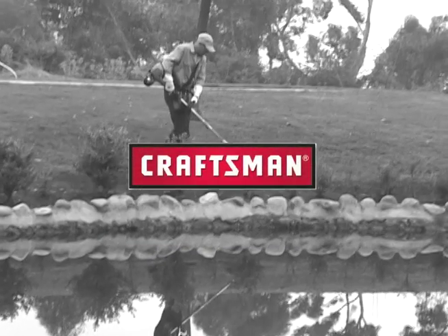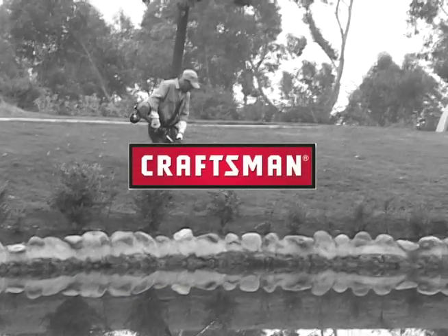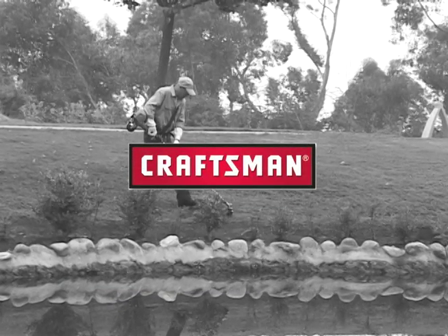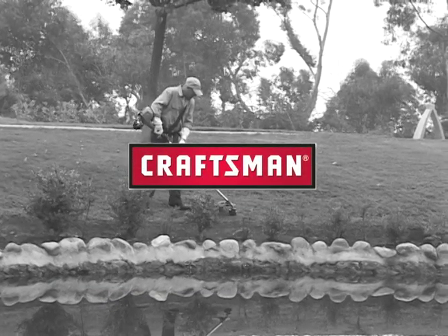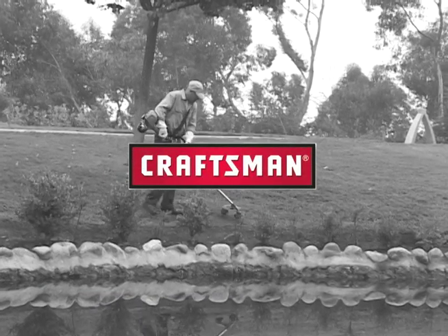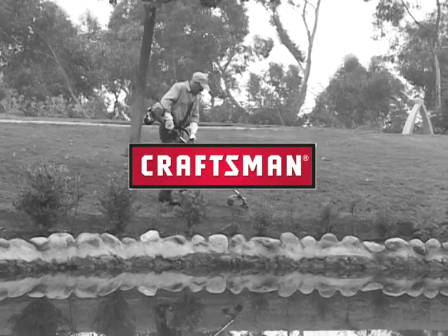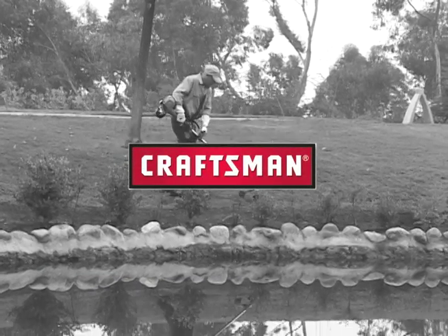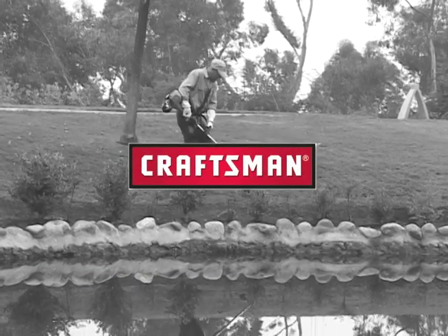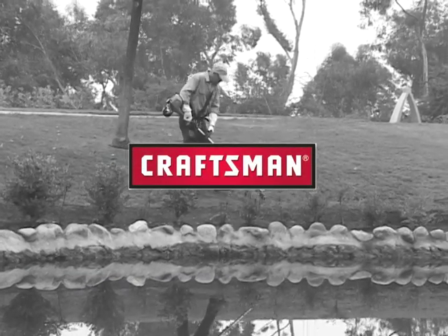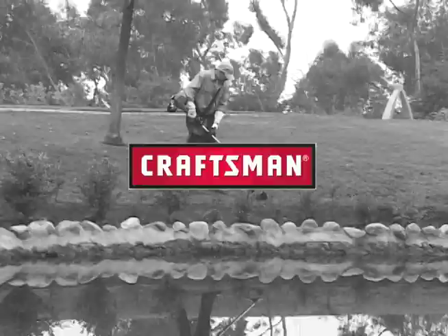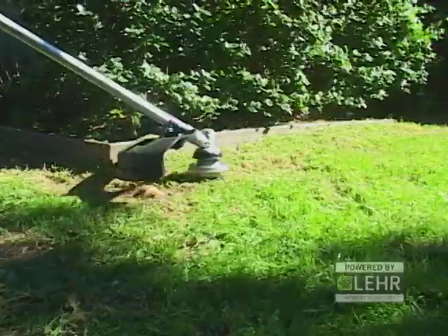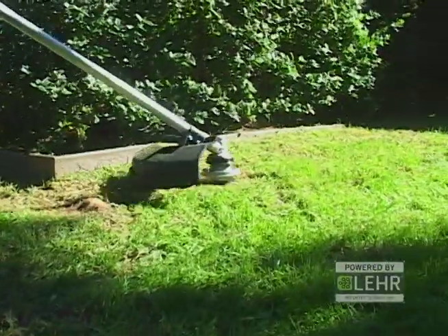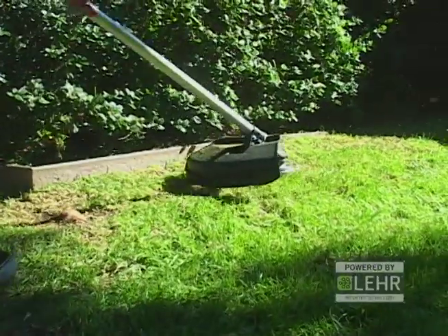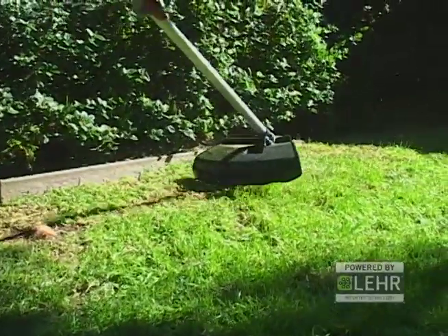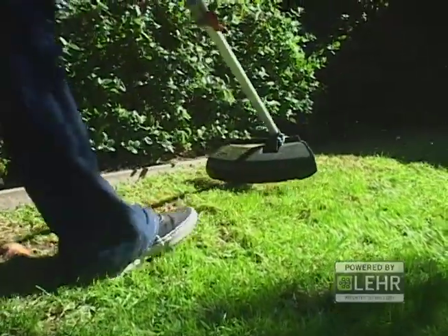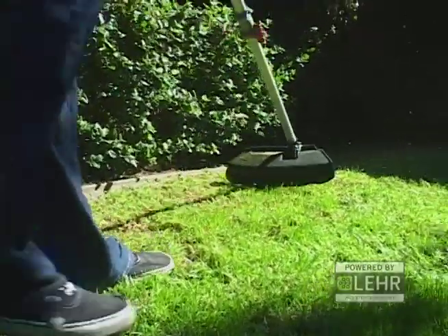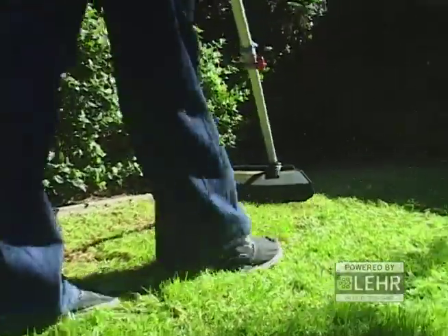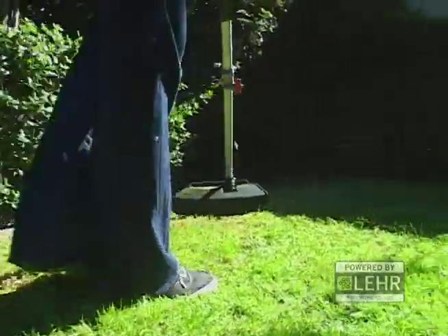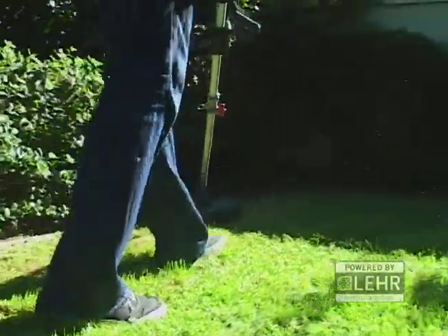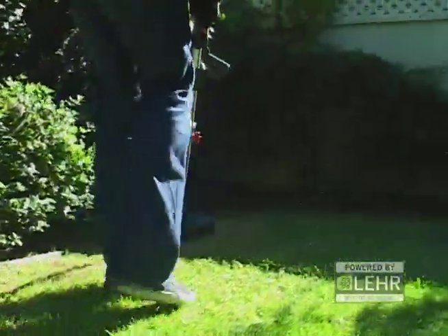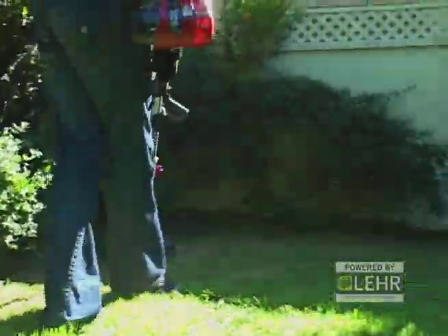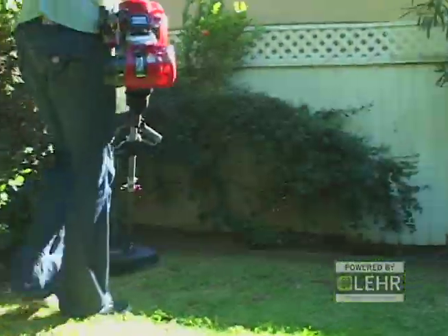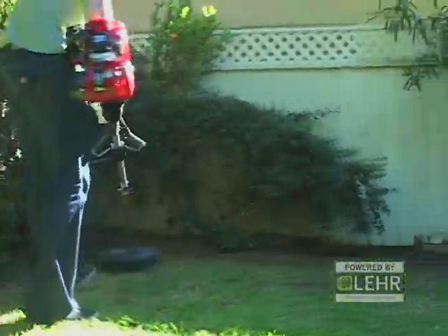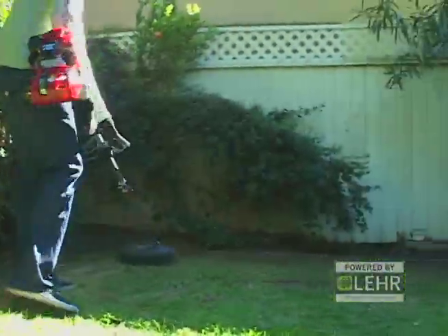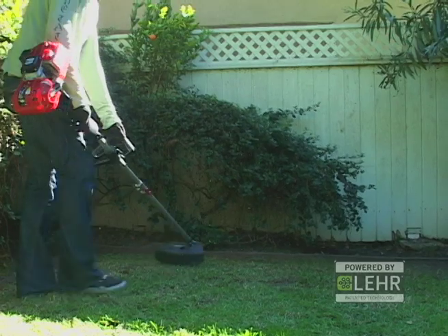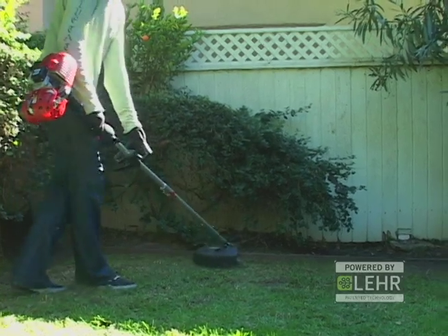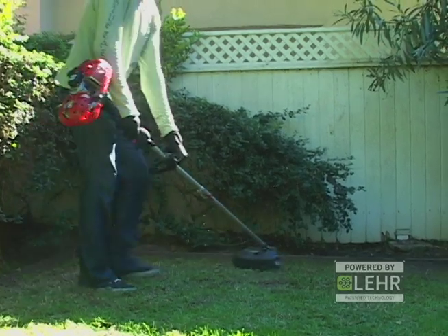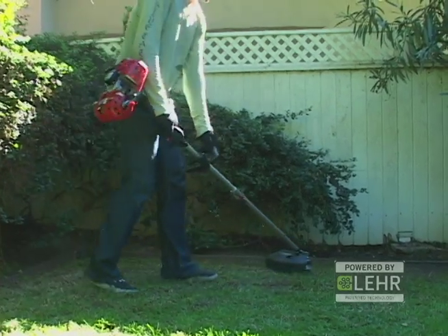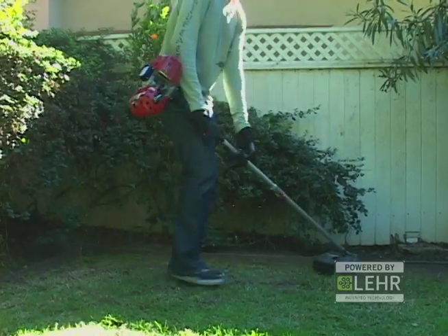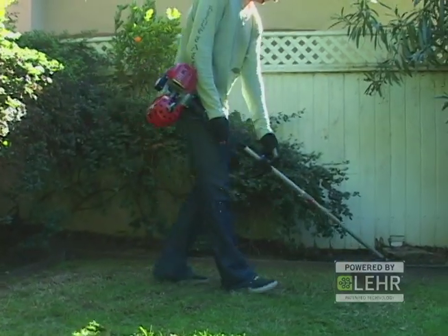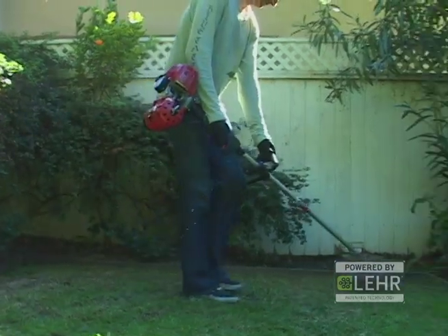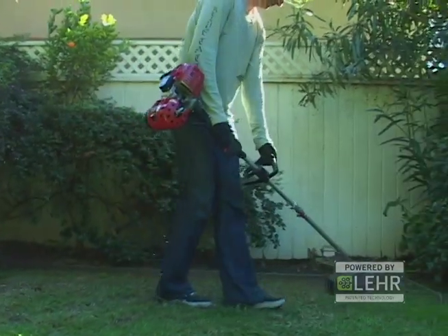The Sears Weed Whacker propane-powered trimmer, powered by Lear, delivers all of the performance of a standard gasoline-powered trimmer without the danger, inconvenience, and negative environmental impact of gasoline use and storage.